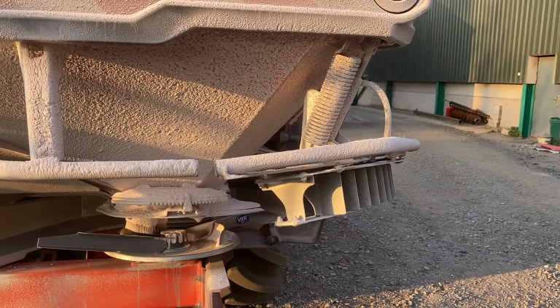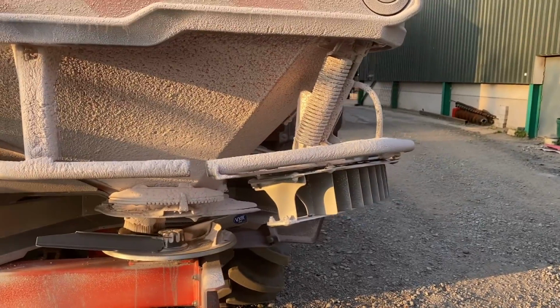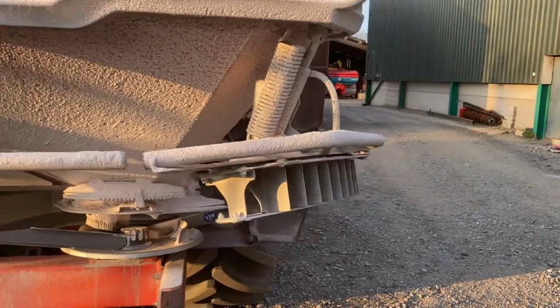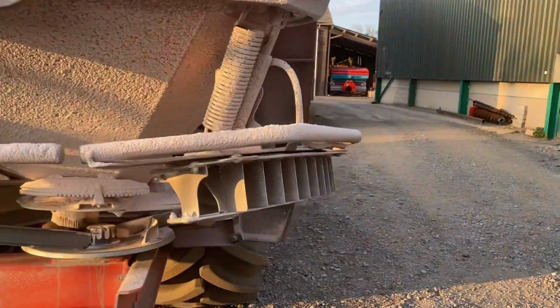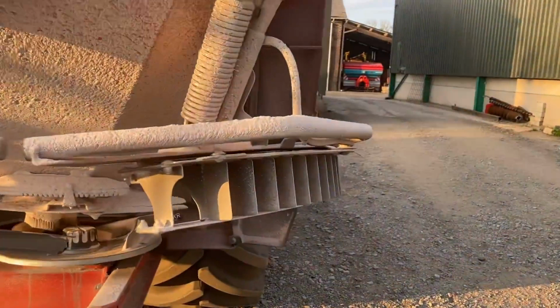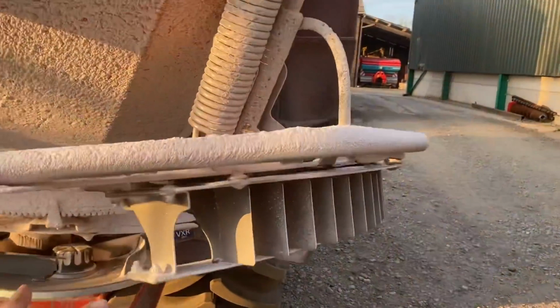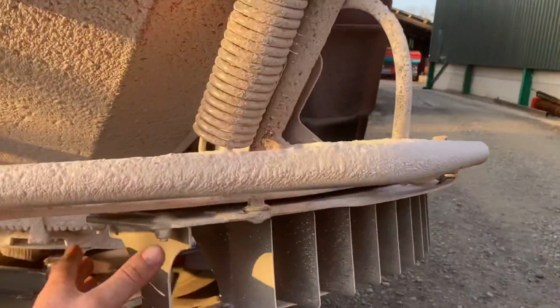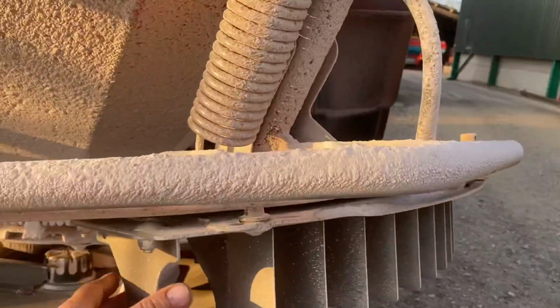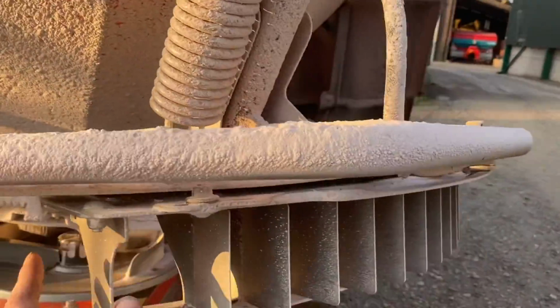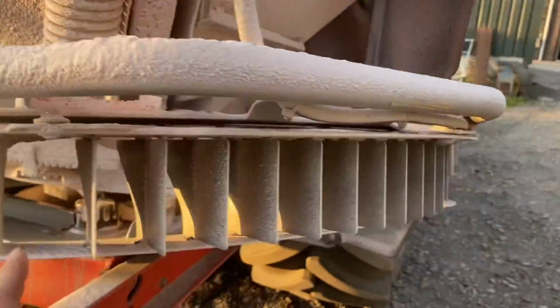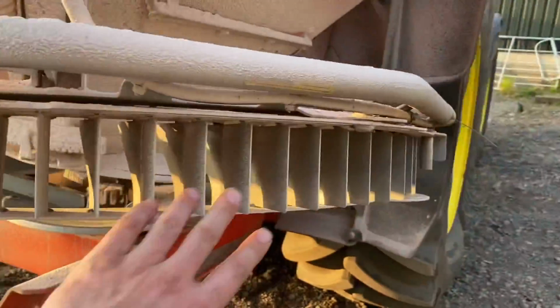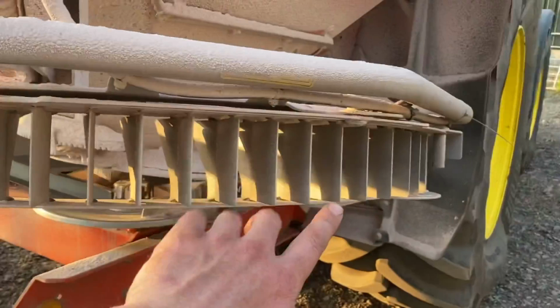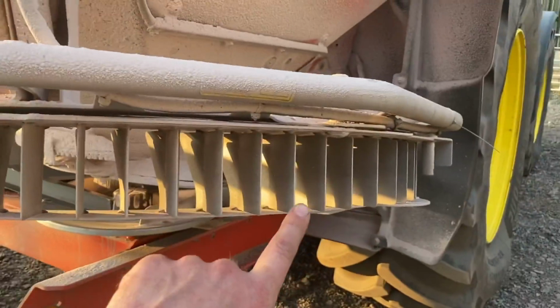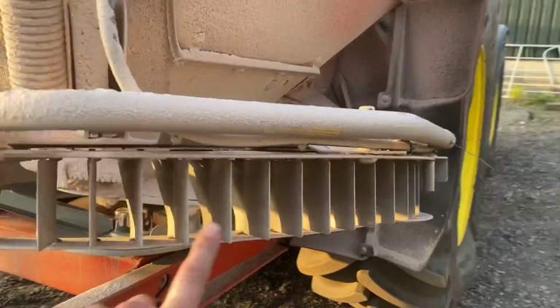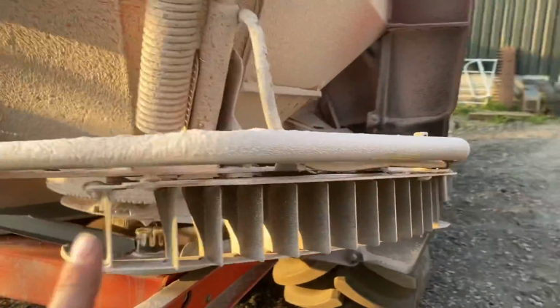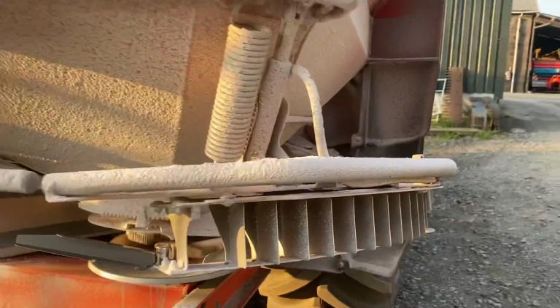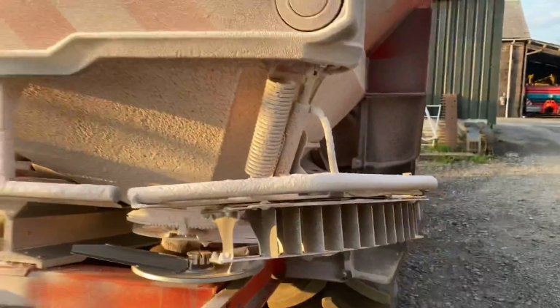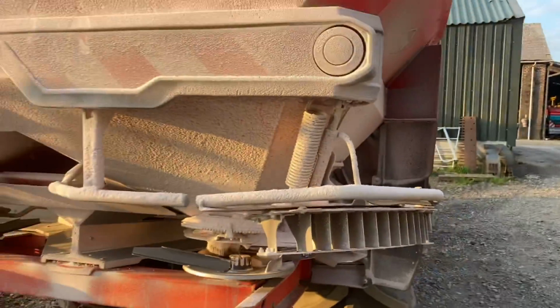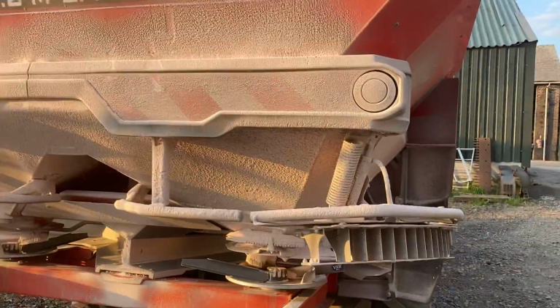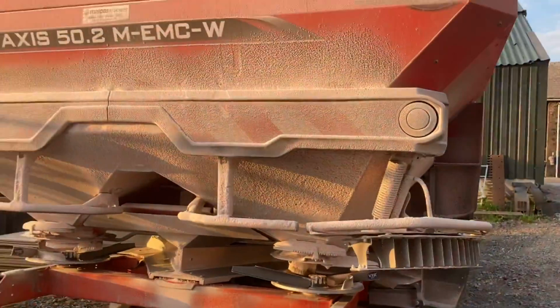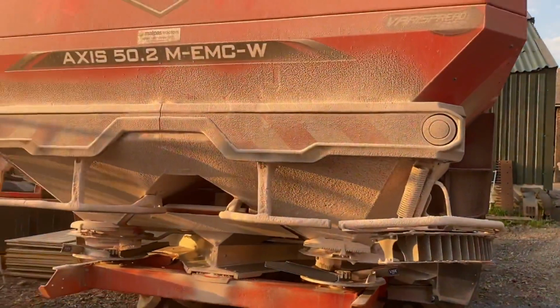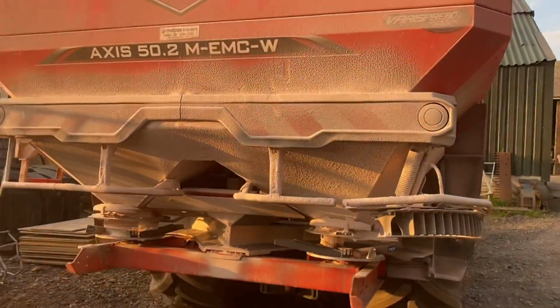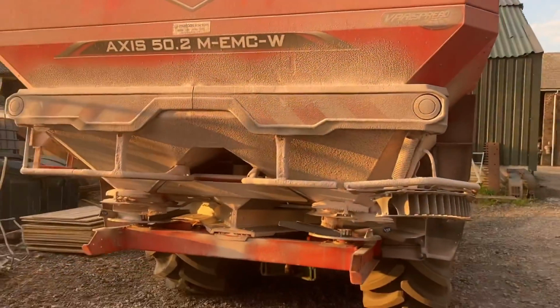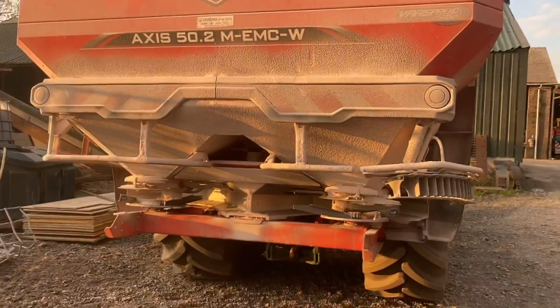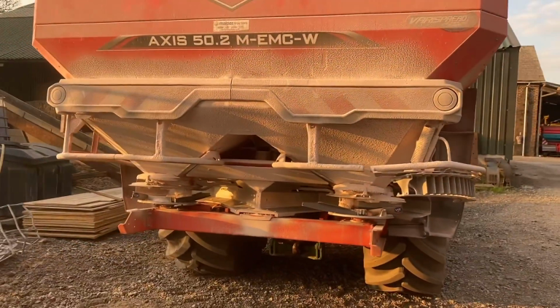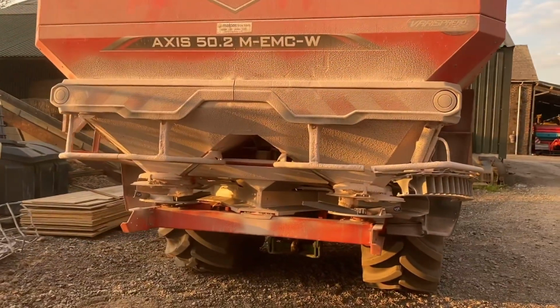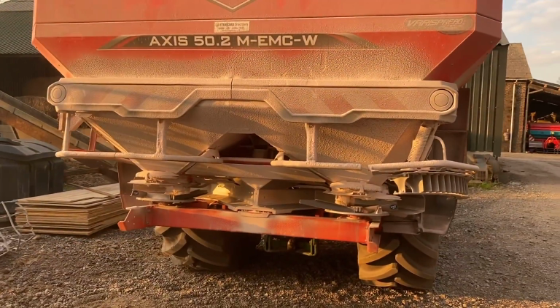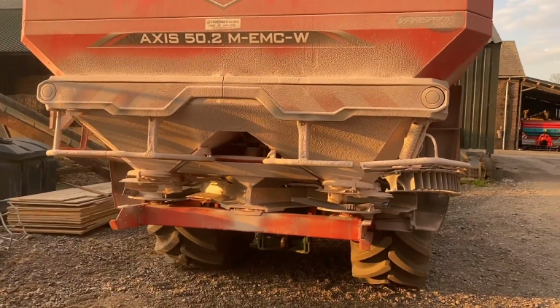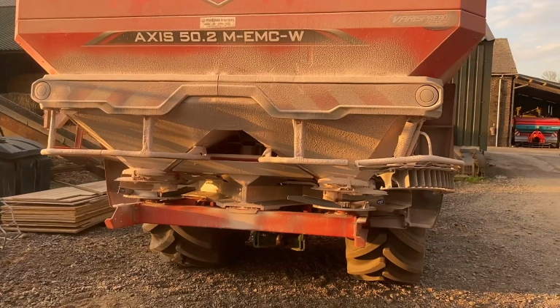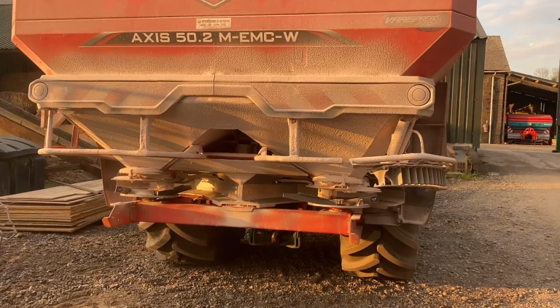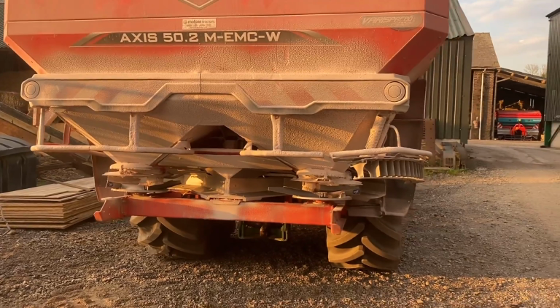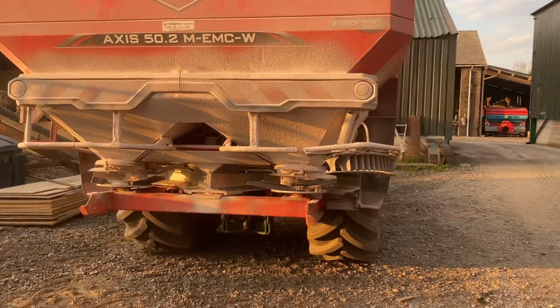Another quiz question today - does anyone know what that funny flap's for, on just one side of the fertilizer spreader? It's Stewart's spreader. If you know, leave a comment.